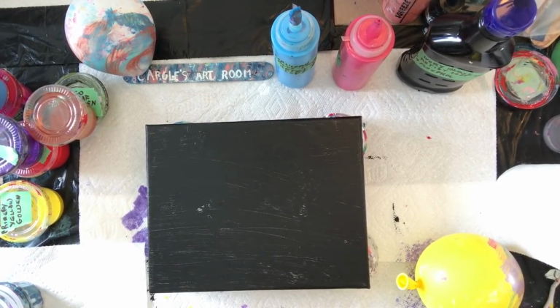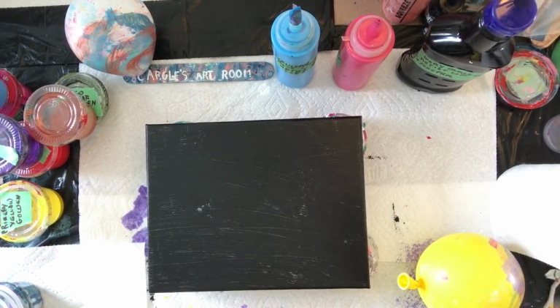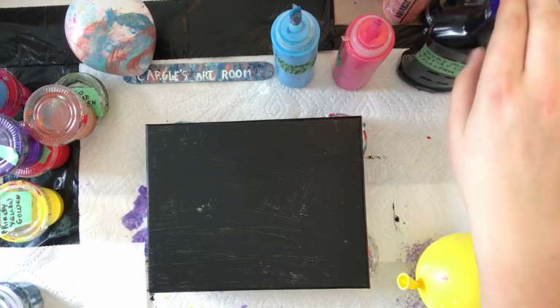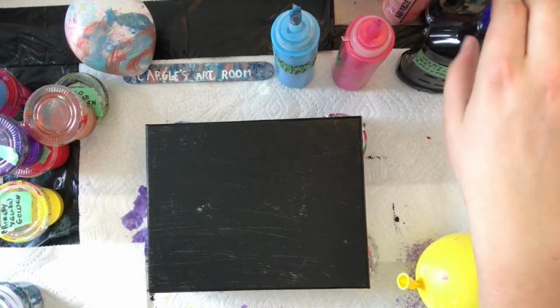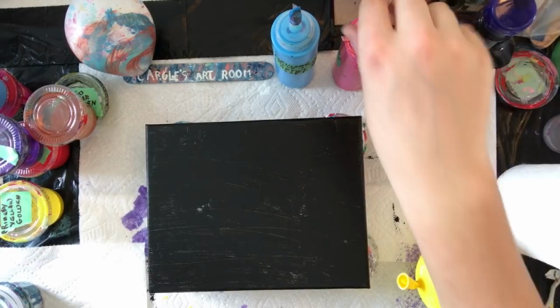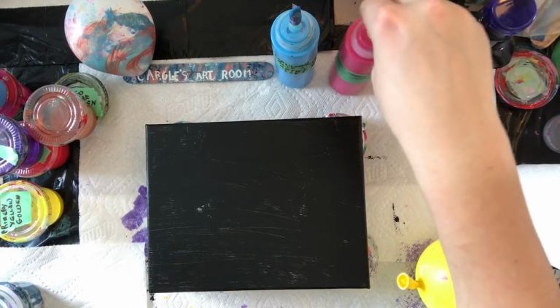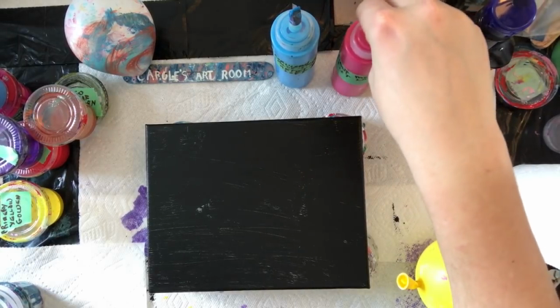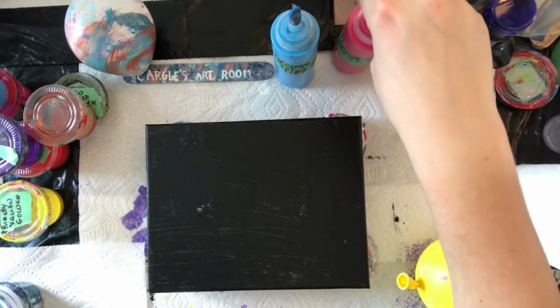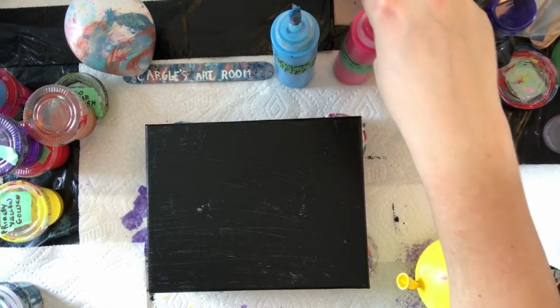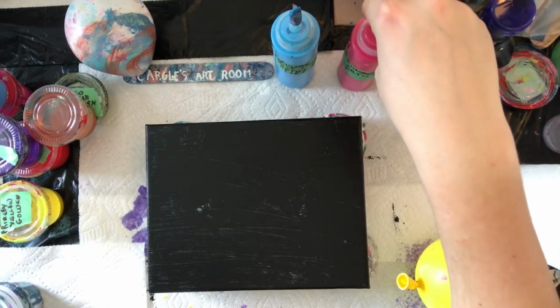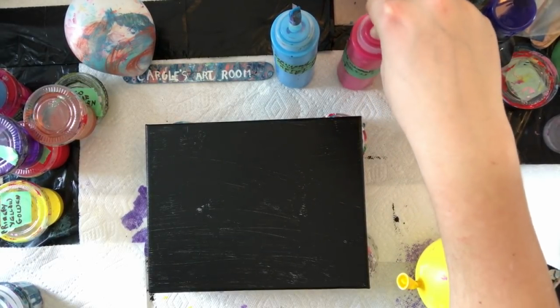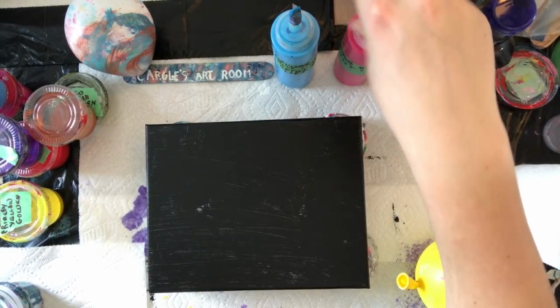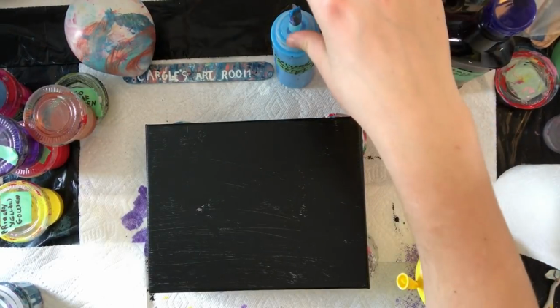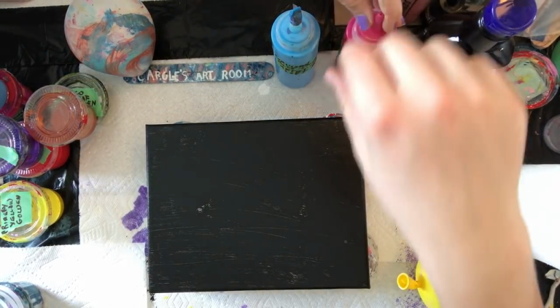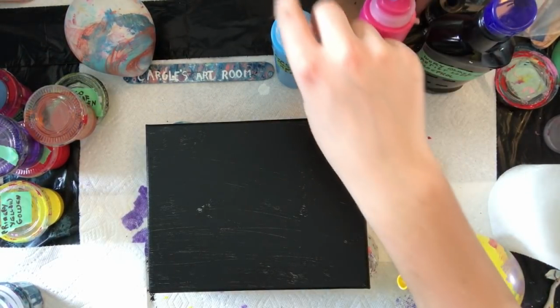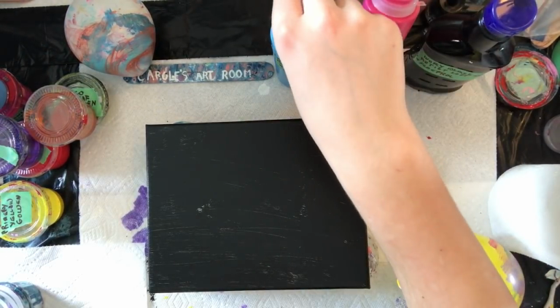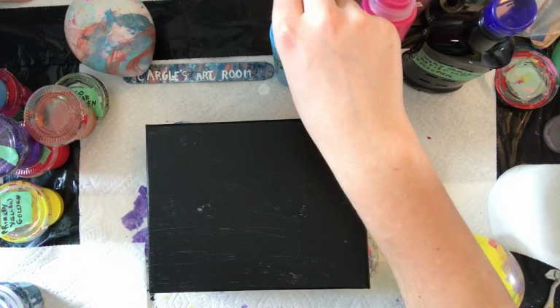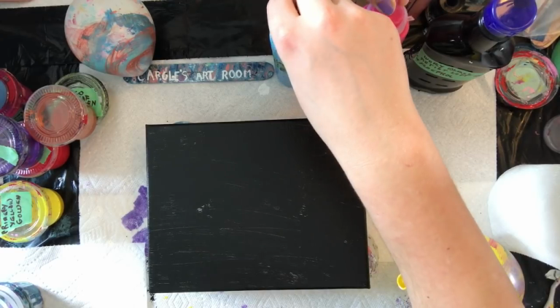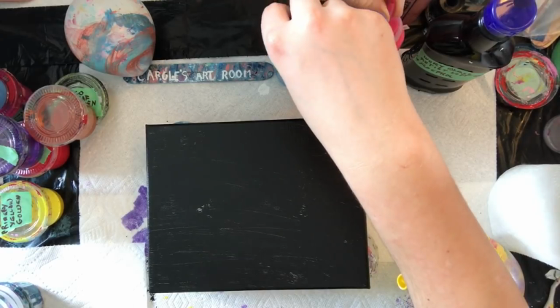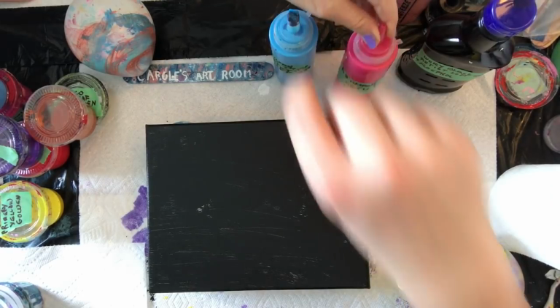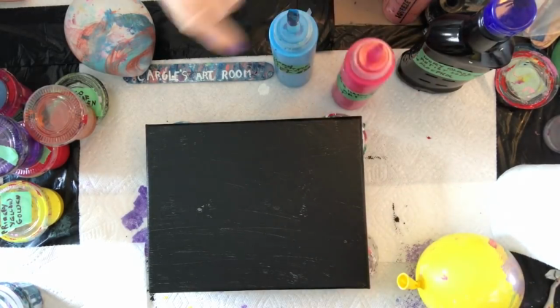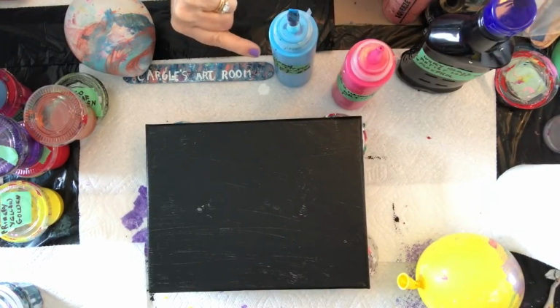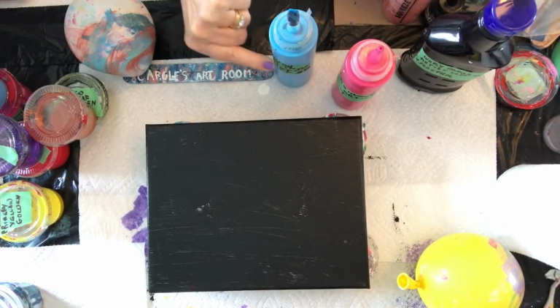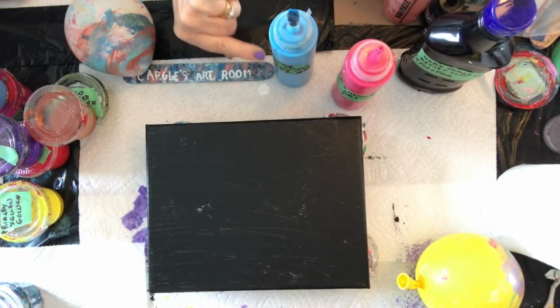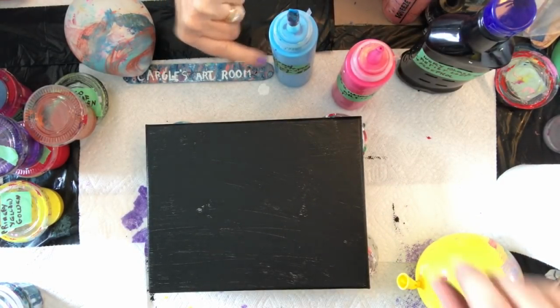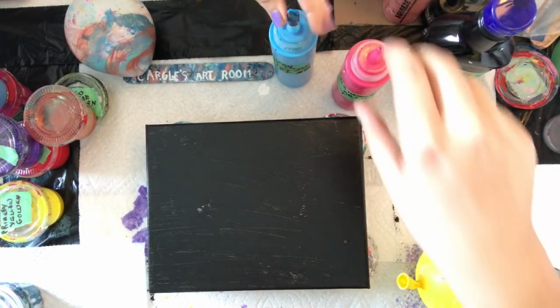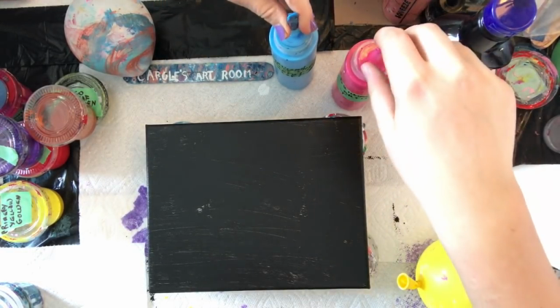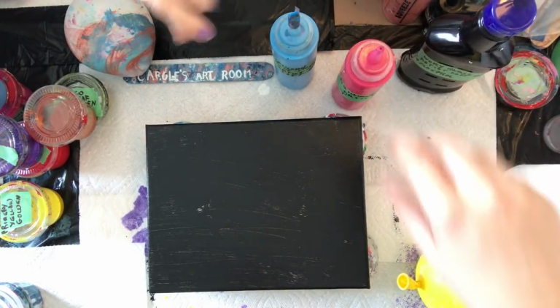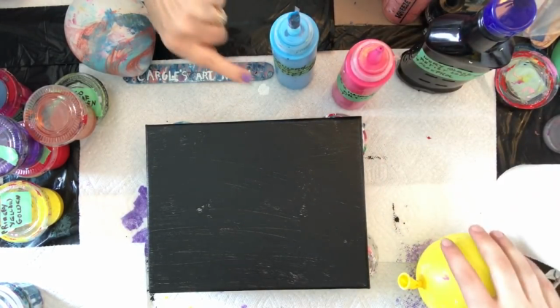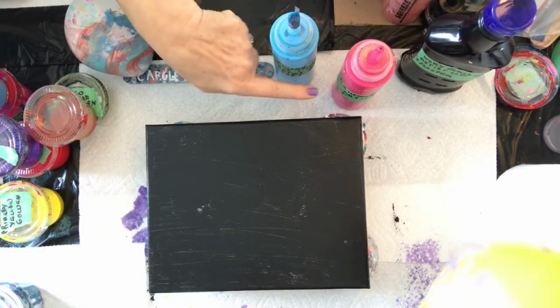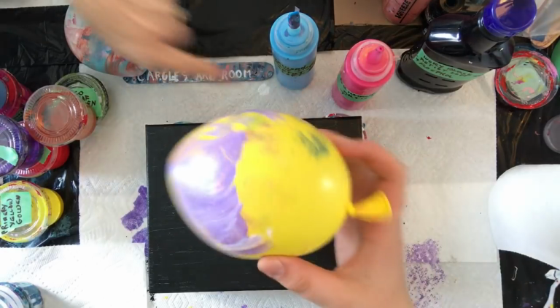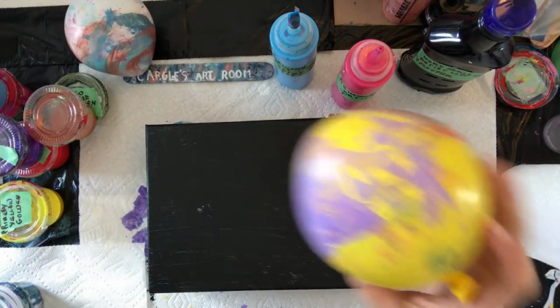So I got black, magenta pink or just magenta, blue — cerulean blue and the mobile.